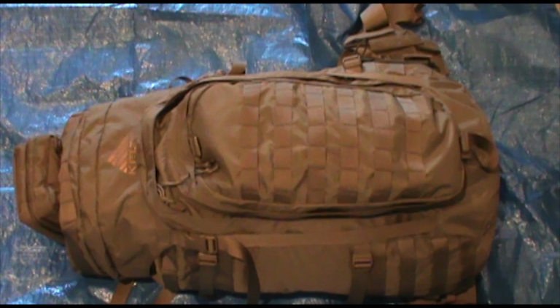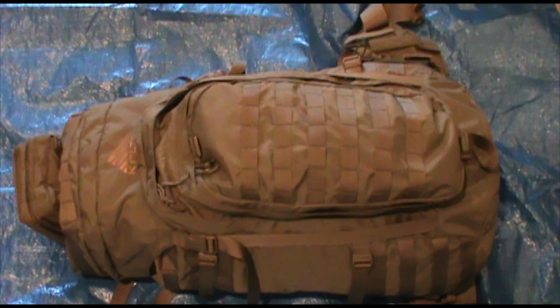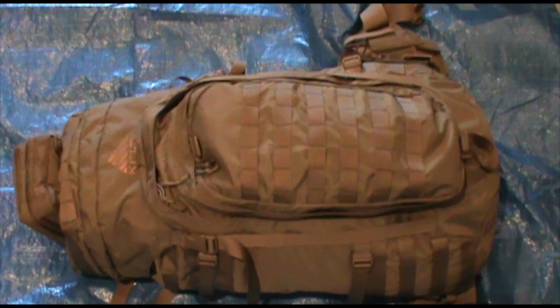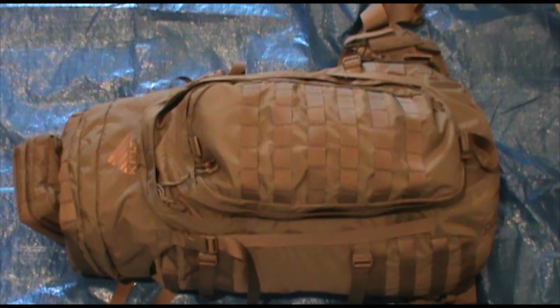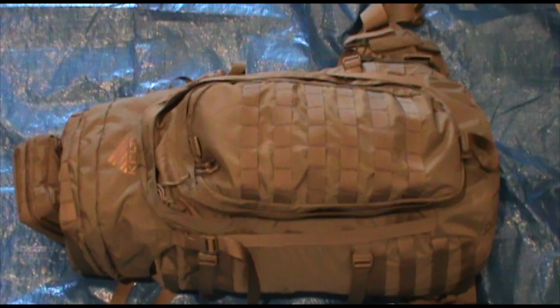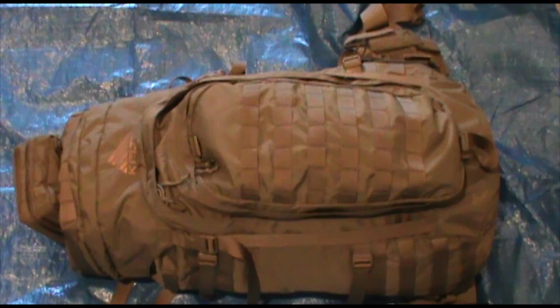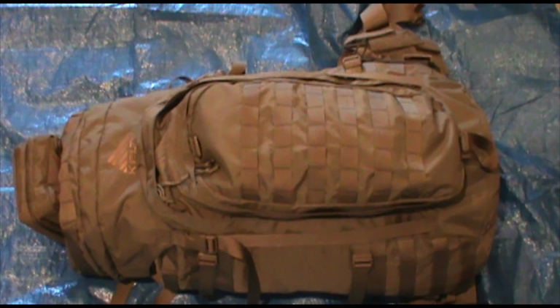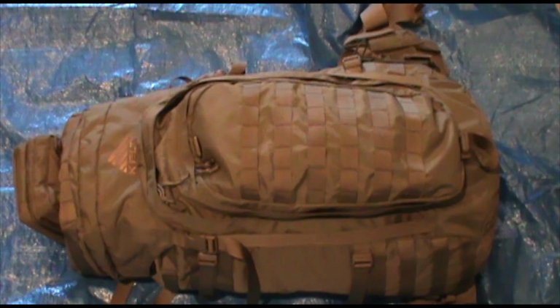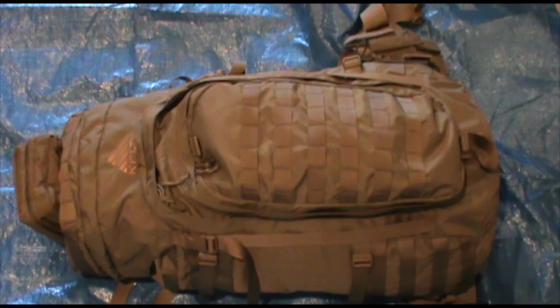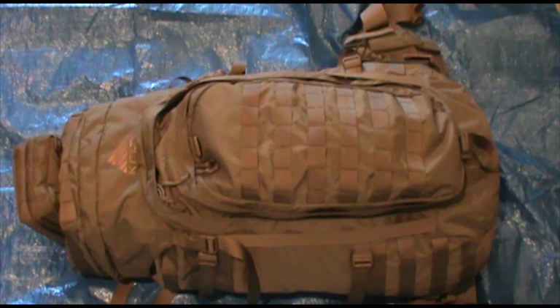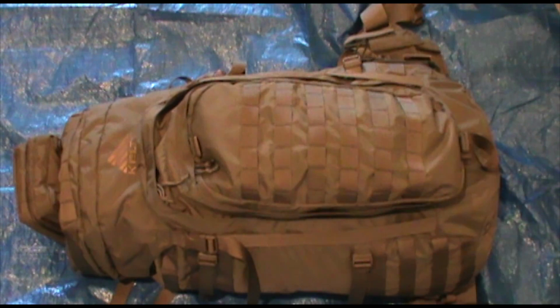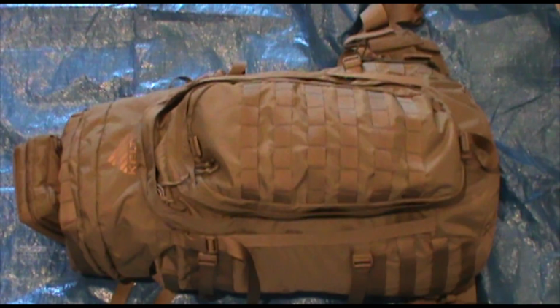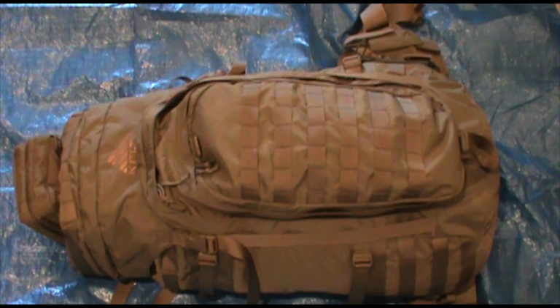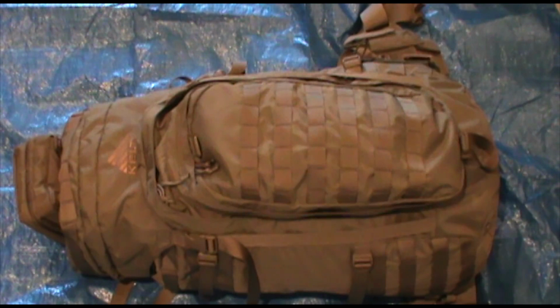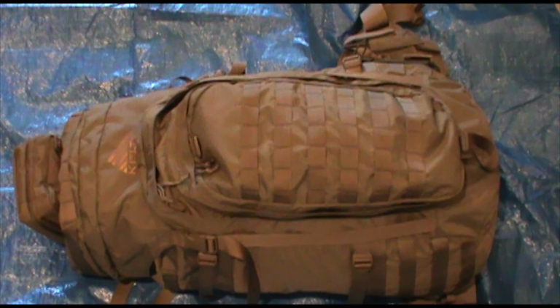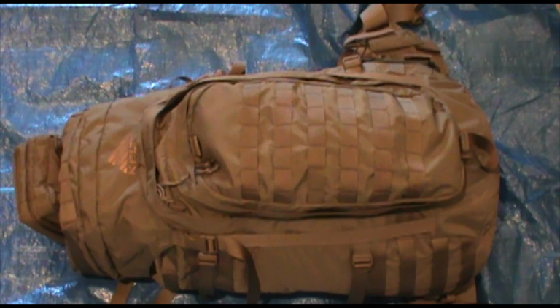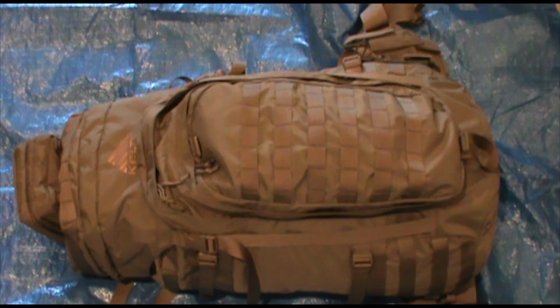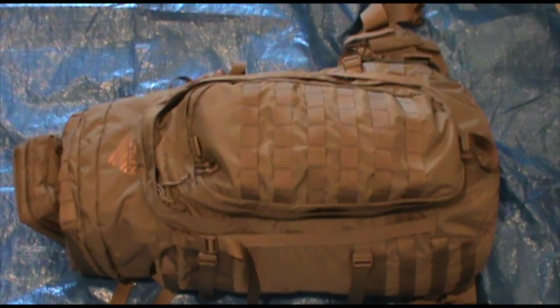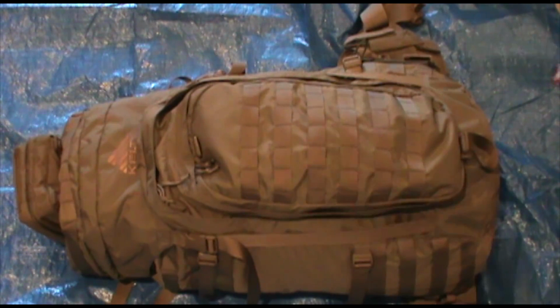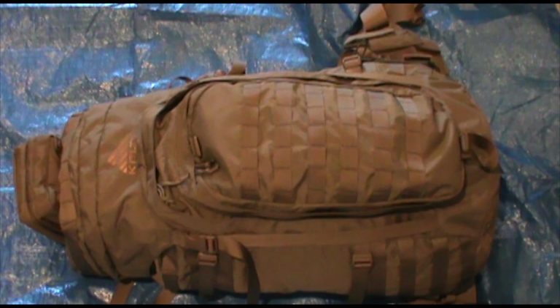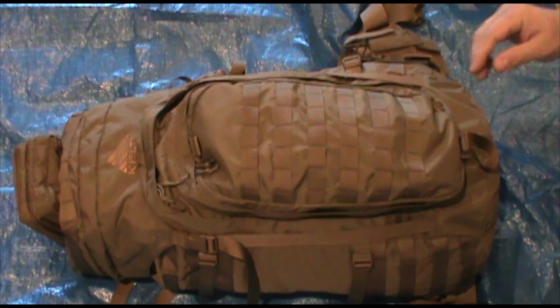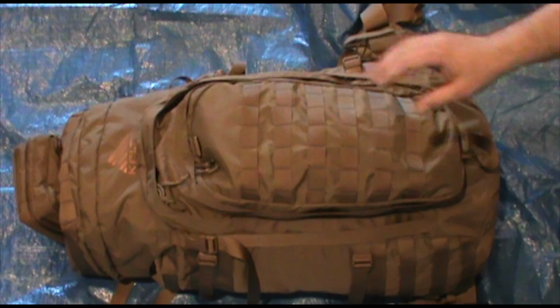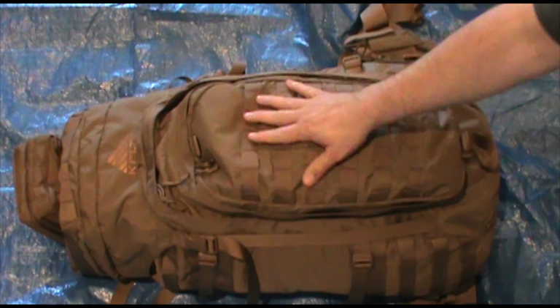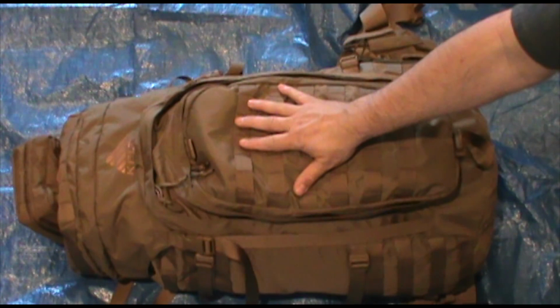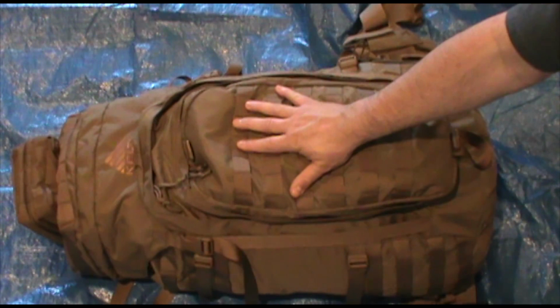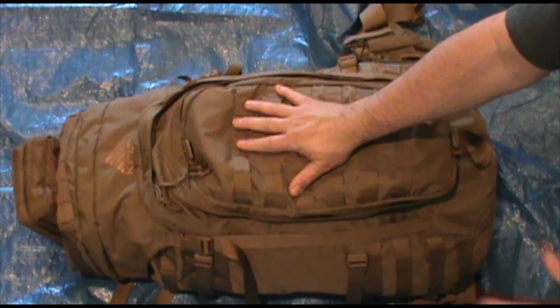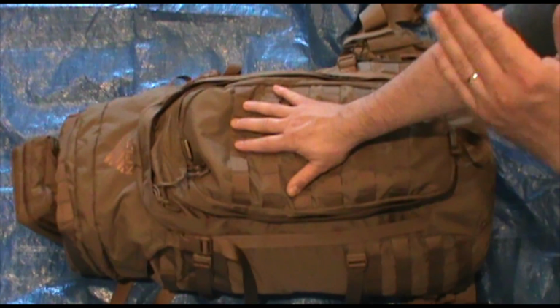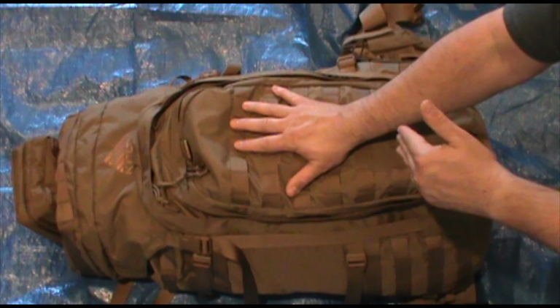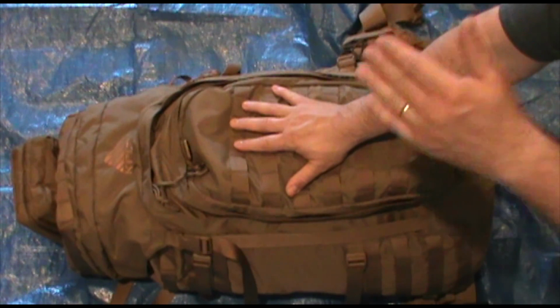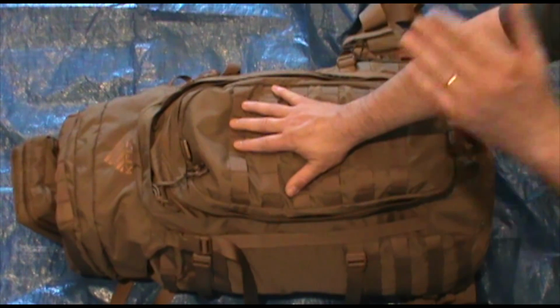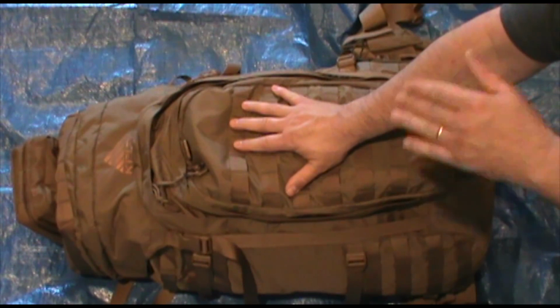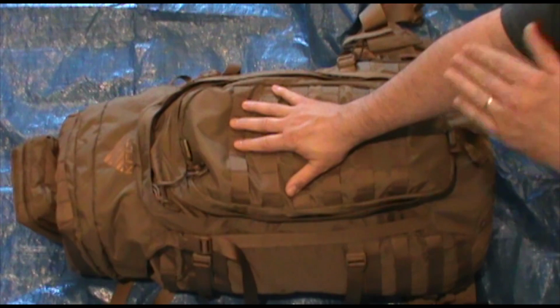Hey guys, how's it going? Welcome back to the Scout Prepper channel. So today, another great piece of gear from Kelty. These guys never cease to amaze me. You've seen my review over a year ago on the Kelty Eagle 128 pack. Well, this is the little brother, the Kelty Falcon 66.